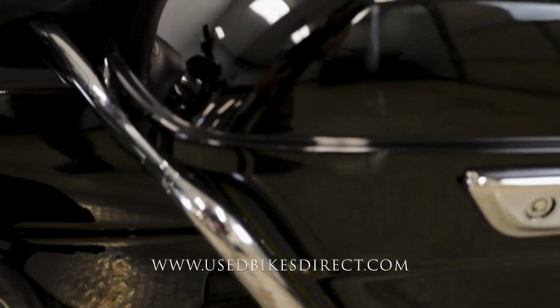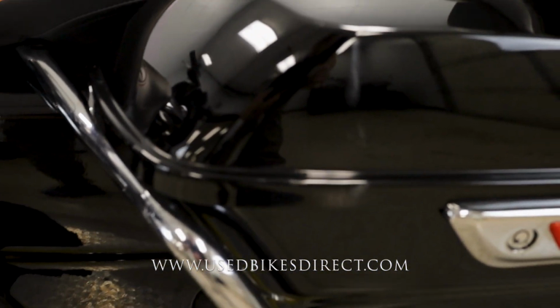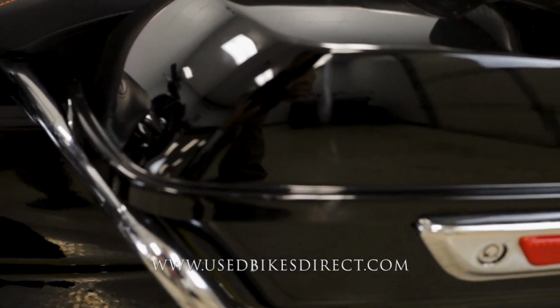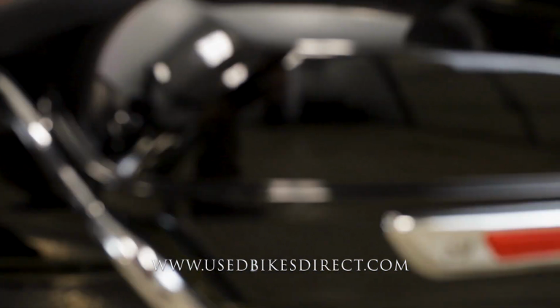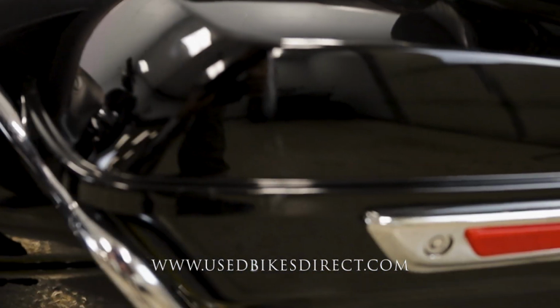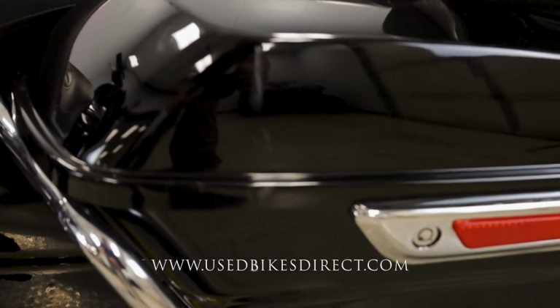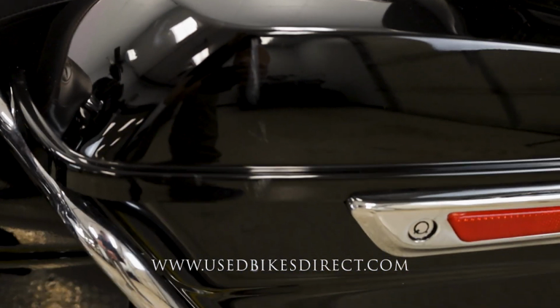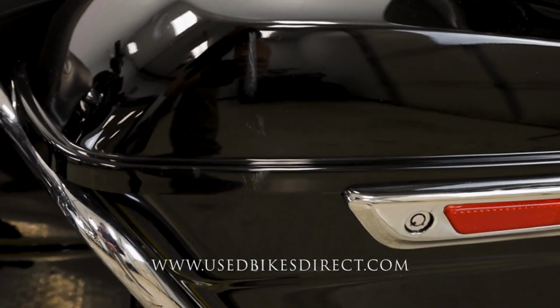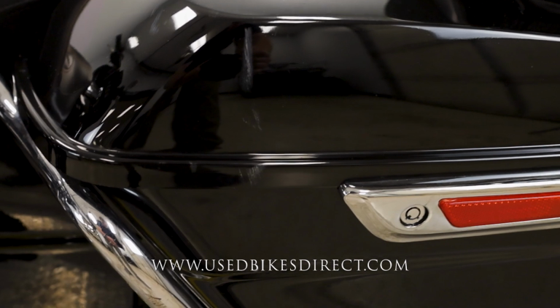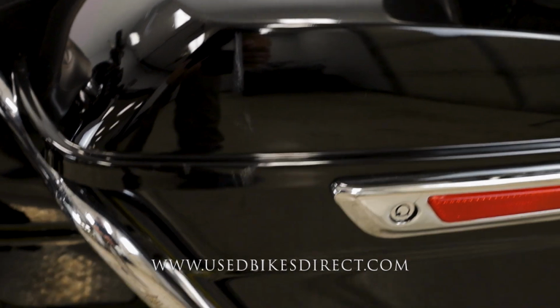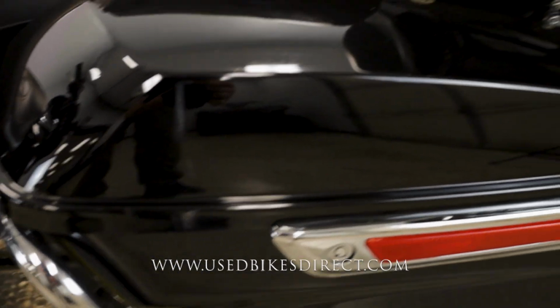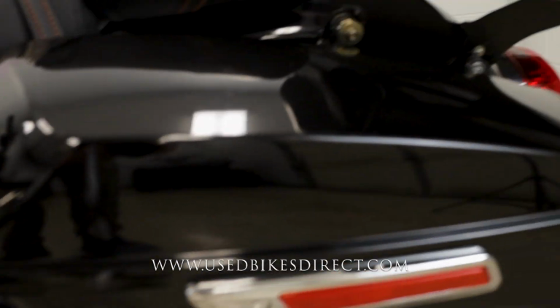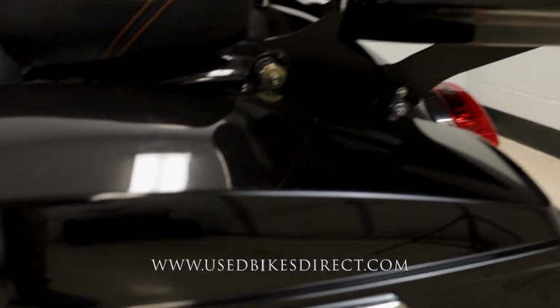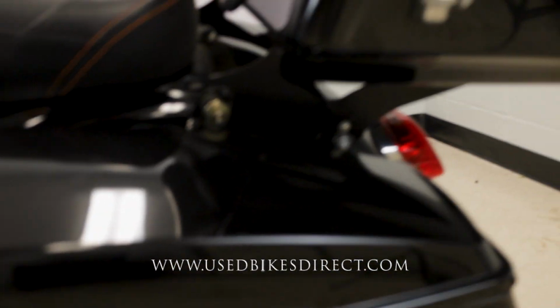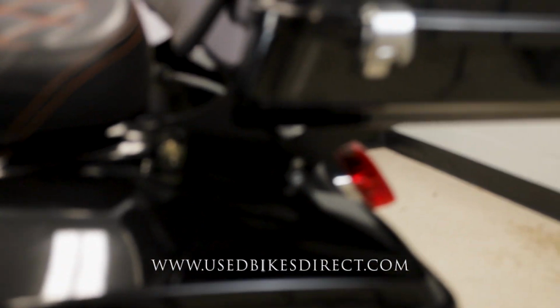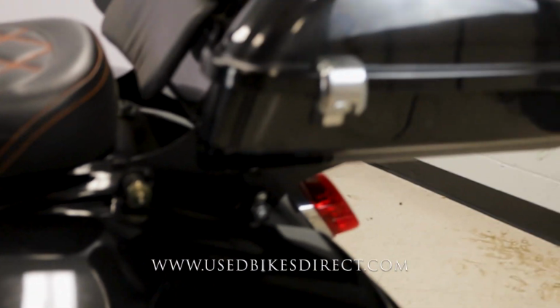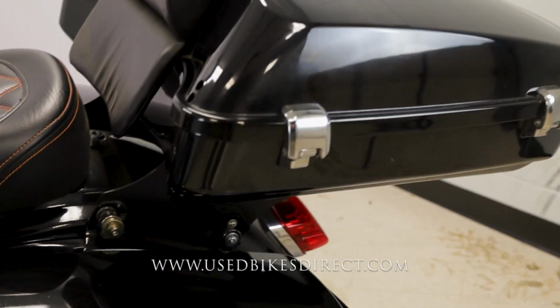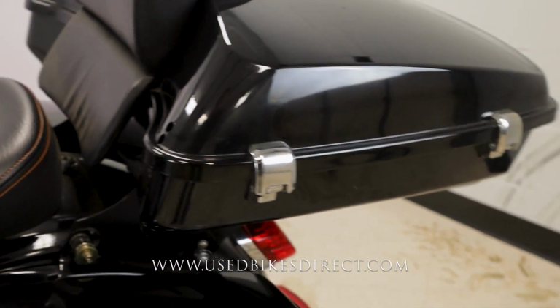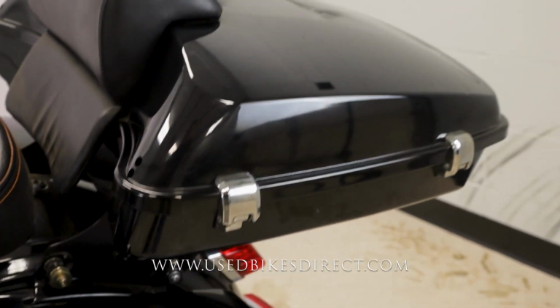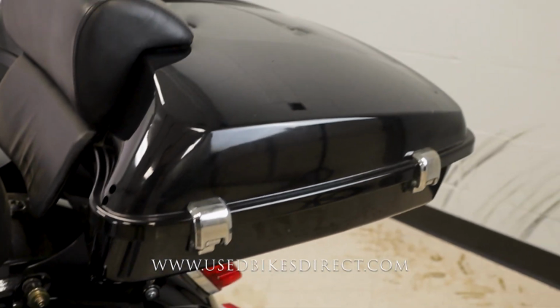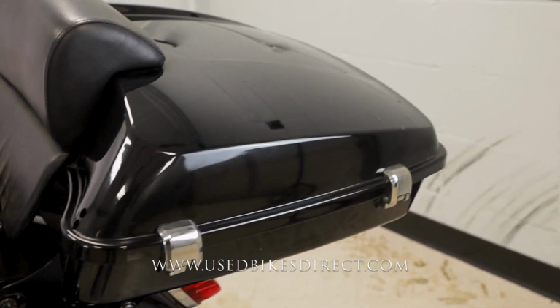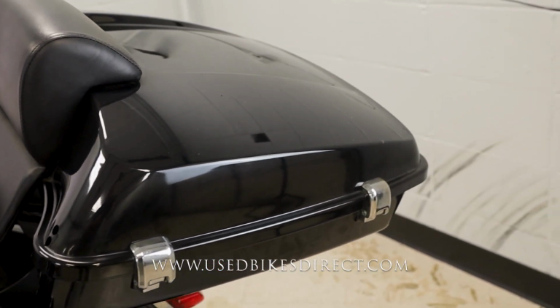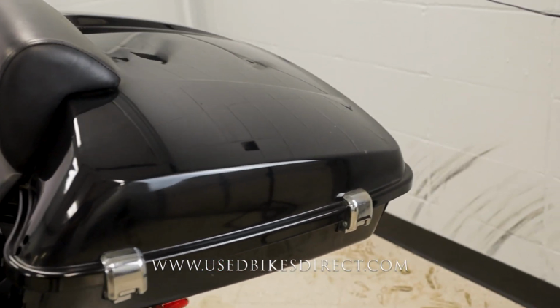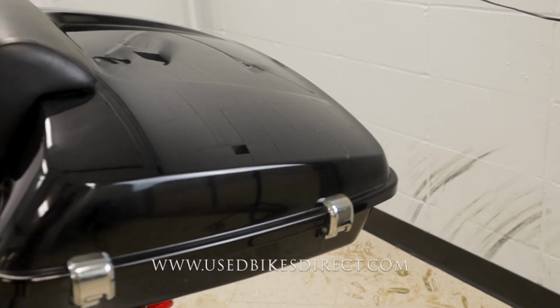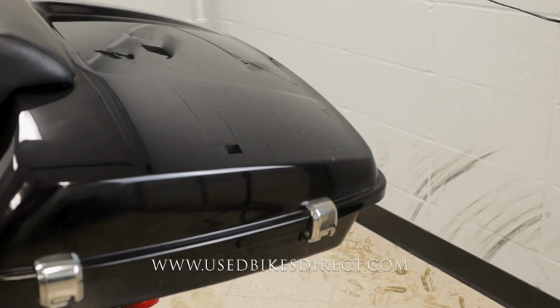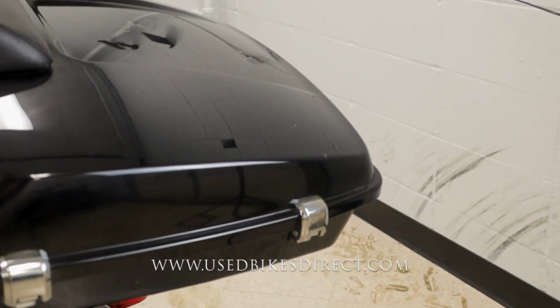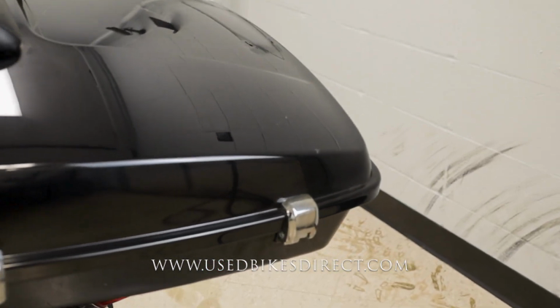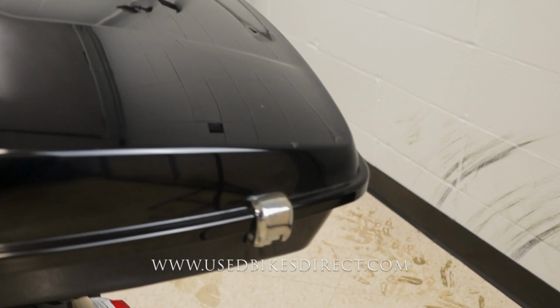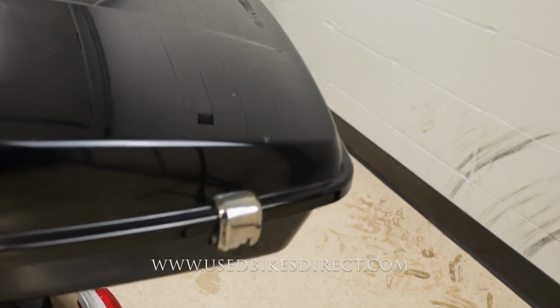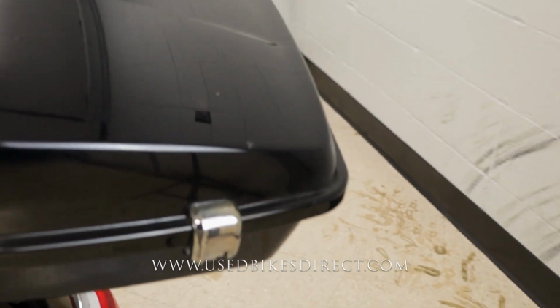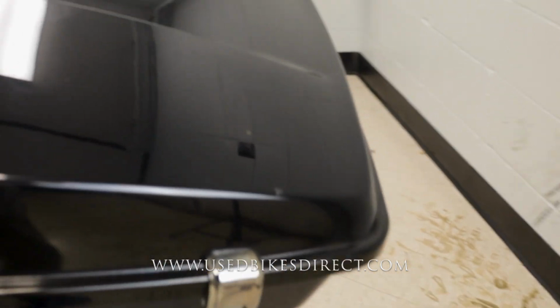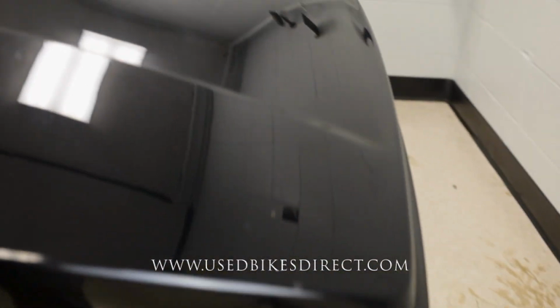You're going to have plenty of storage because you have both your saddlebags and that top trunk, so you can really bring all of your gear with you. As we go up top, we'll take a look at the controls and display and then fire it up.